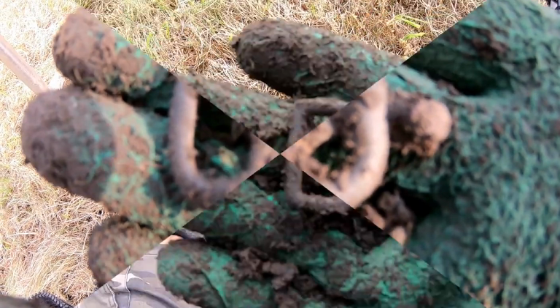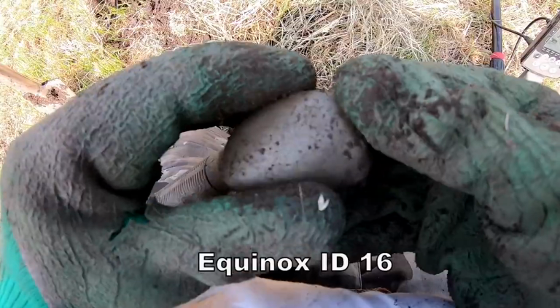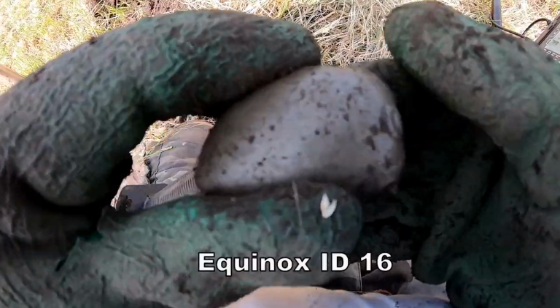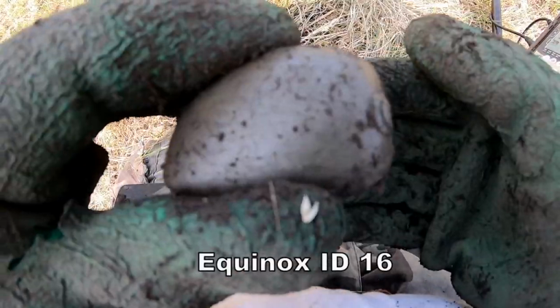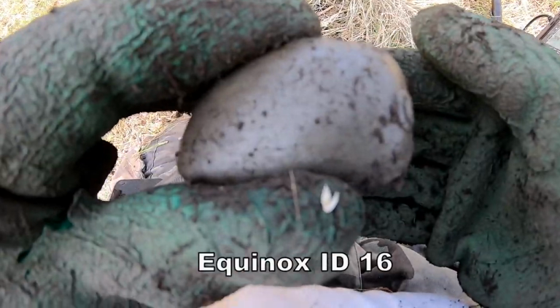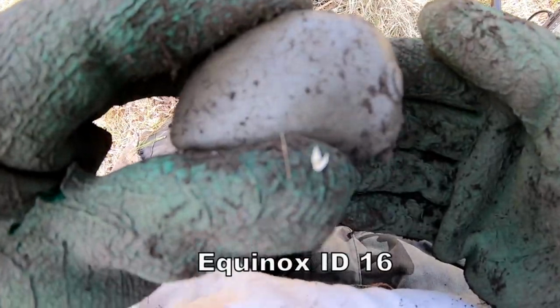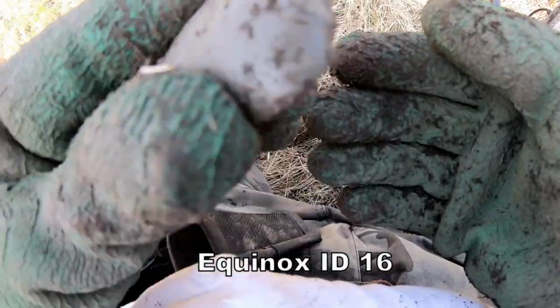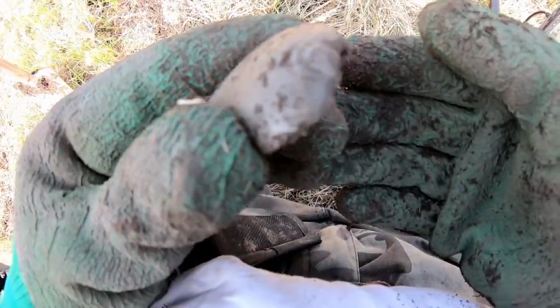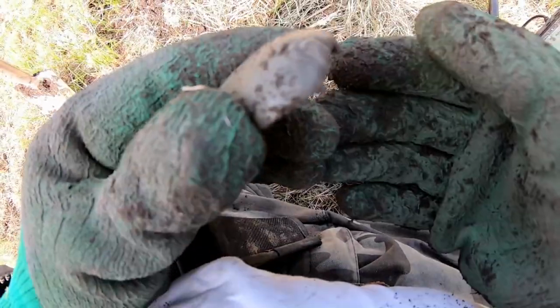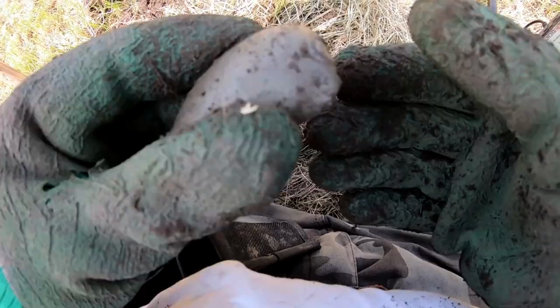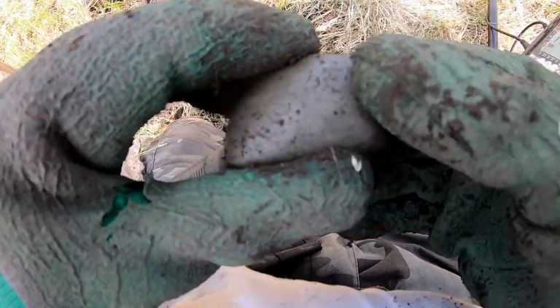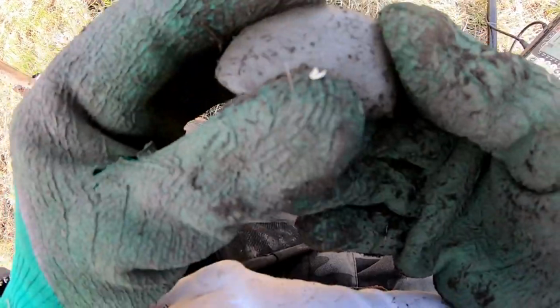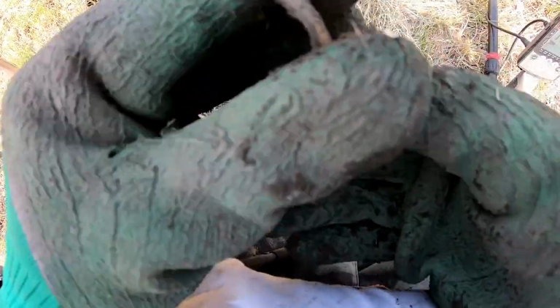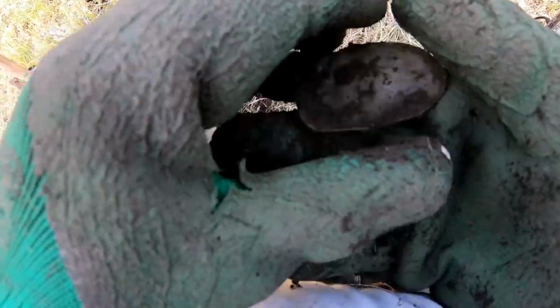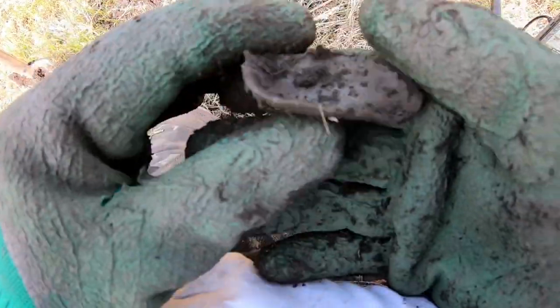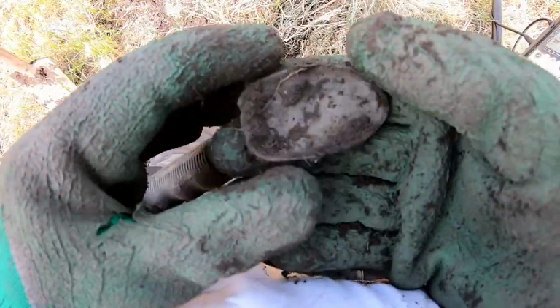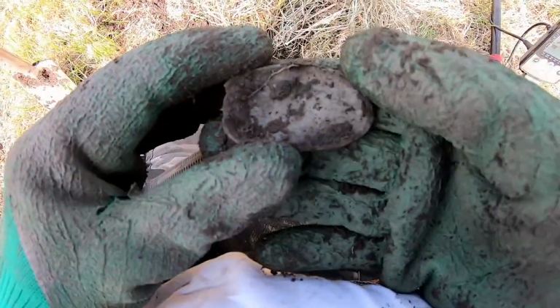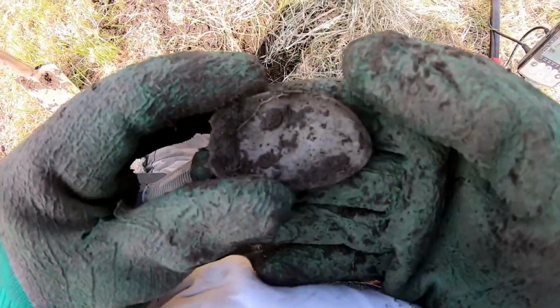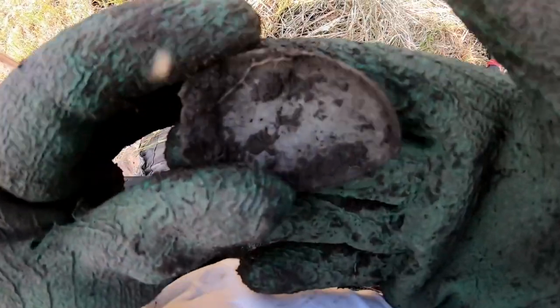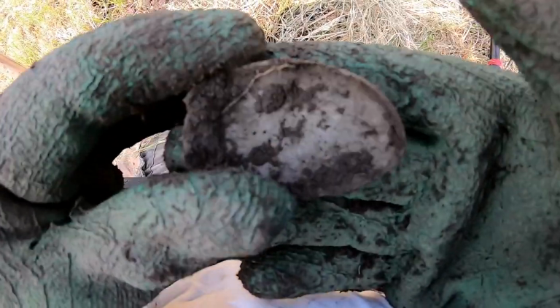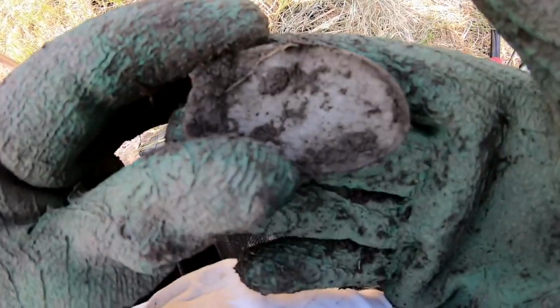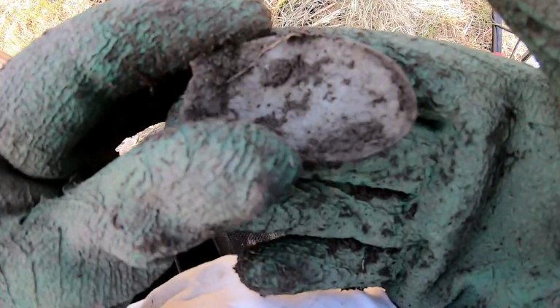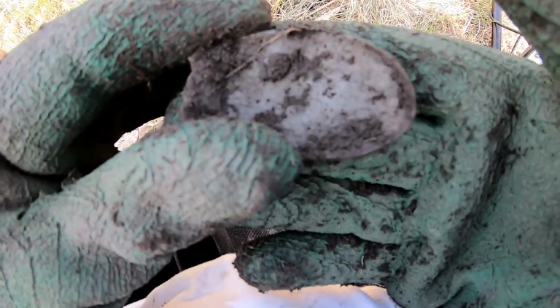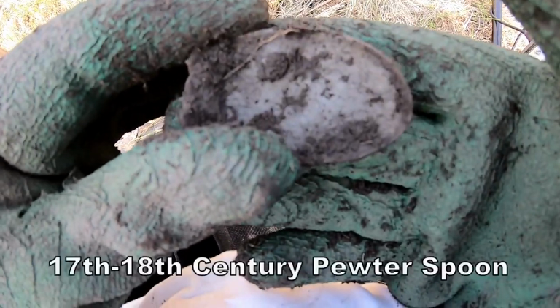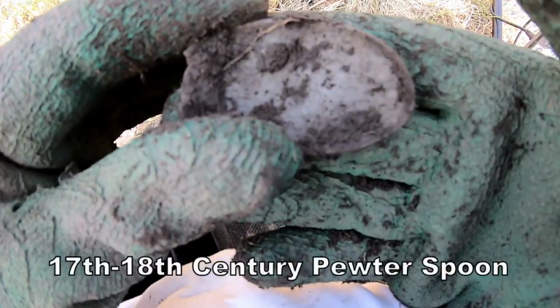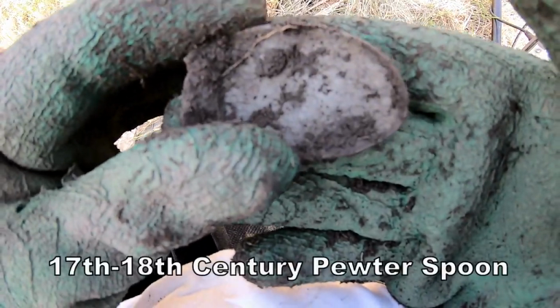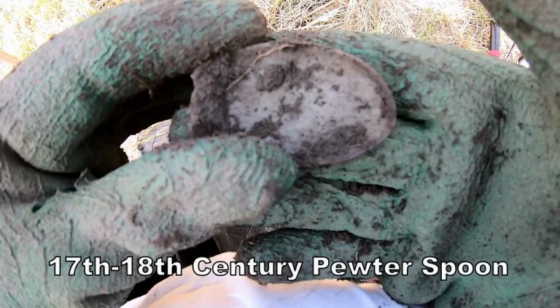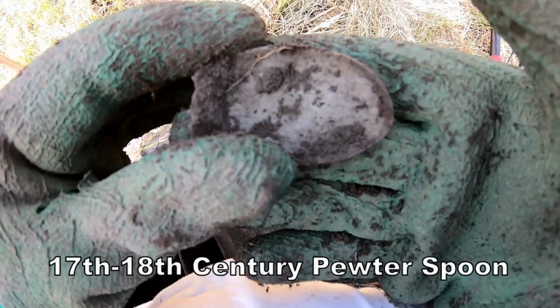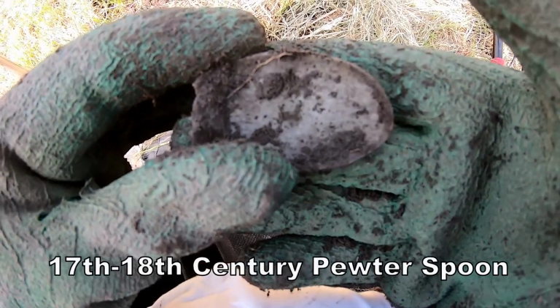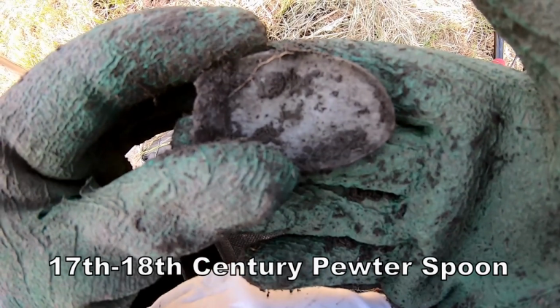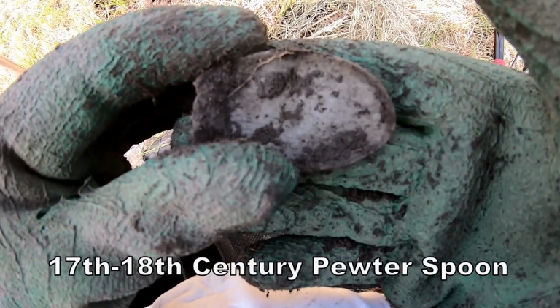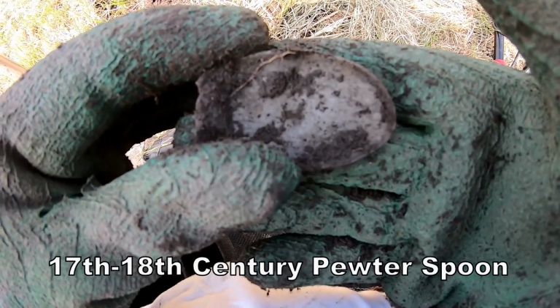And this is a computing spoon - I wonder what they were eating with that.